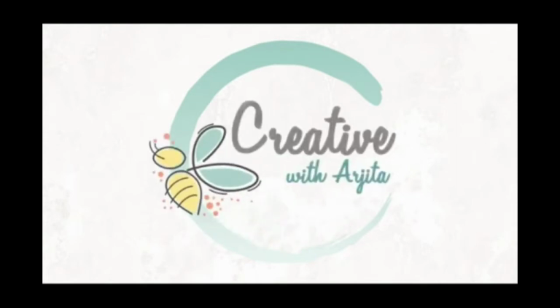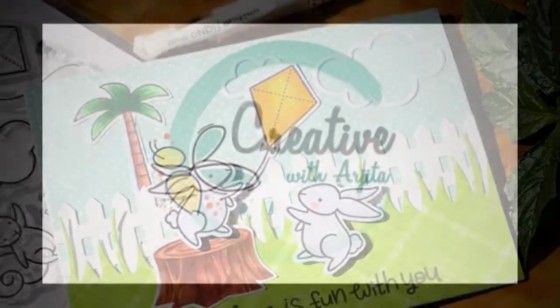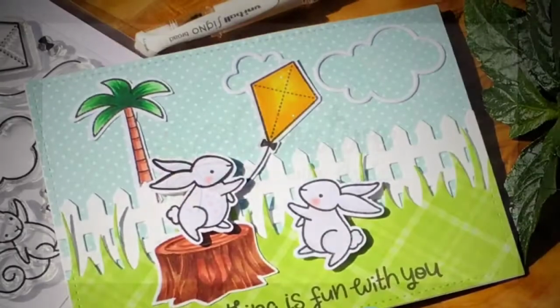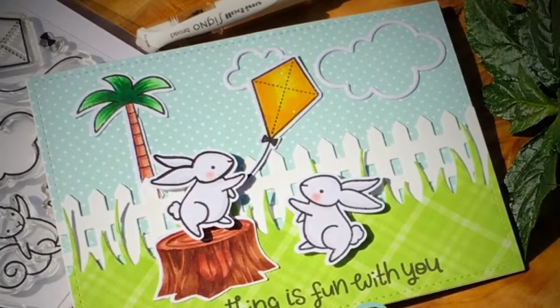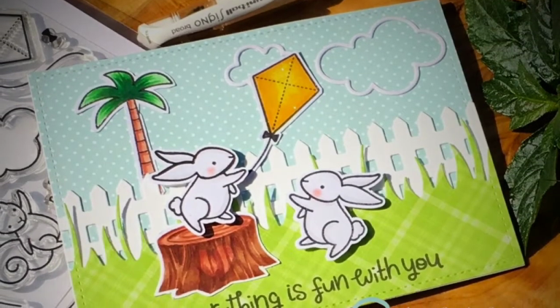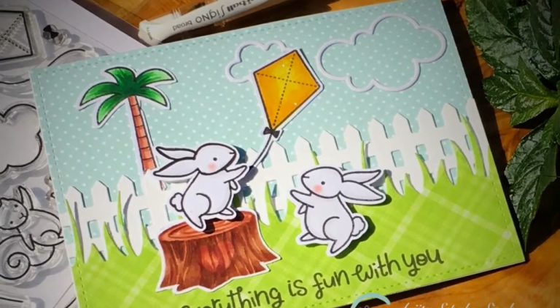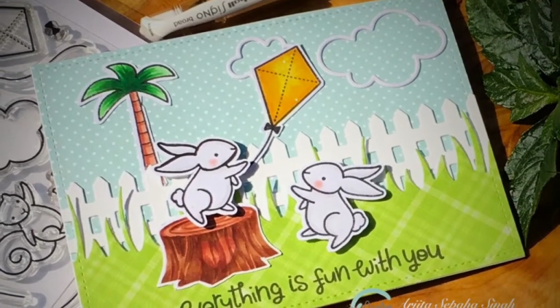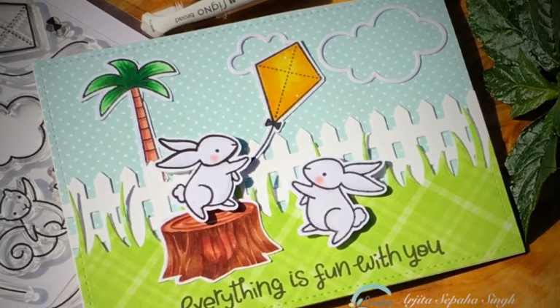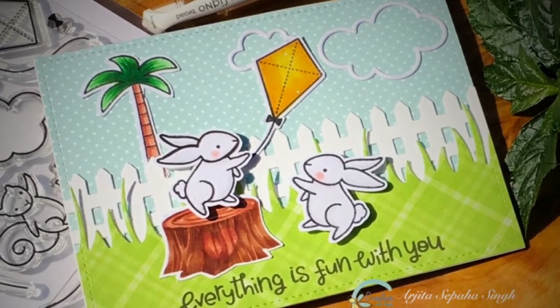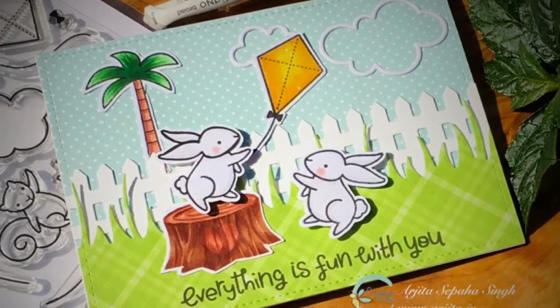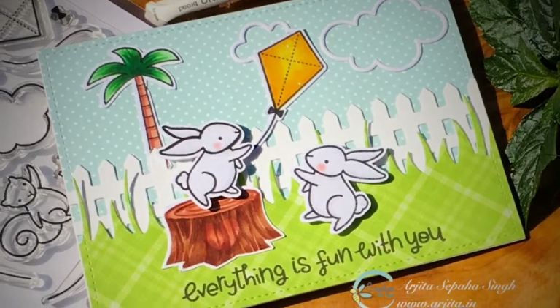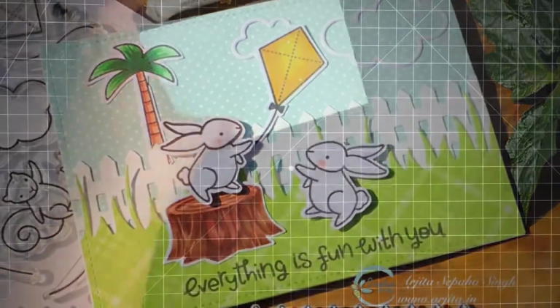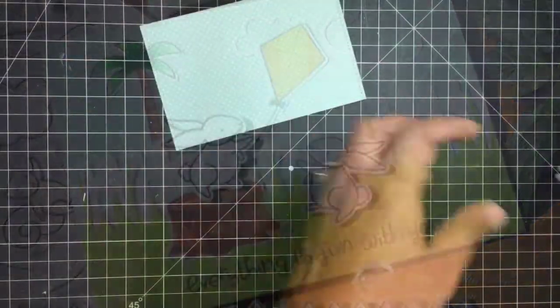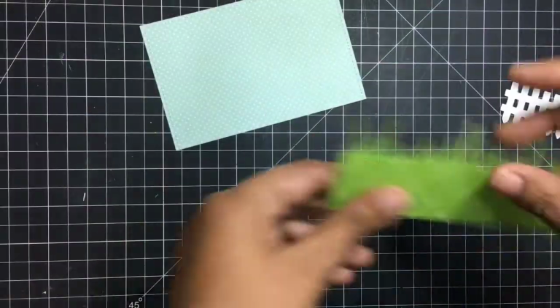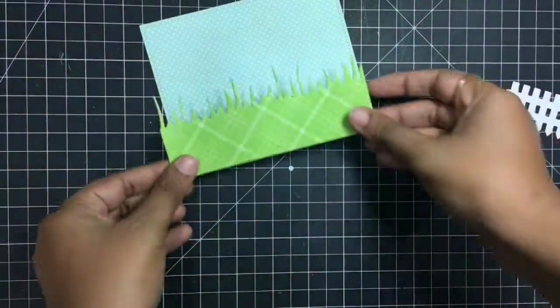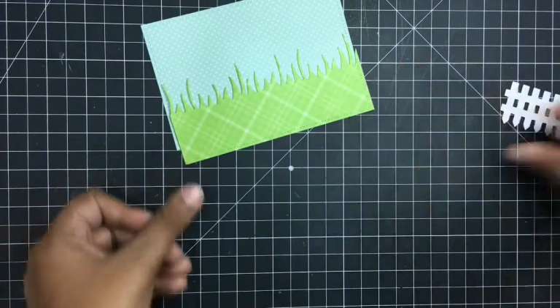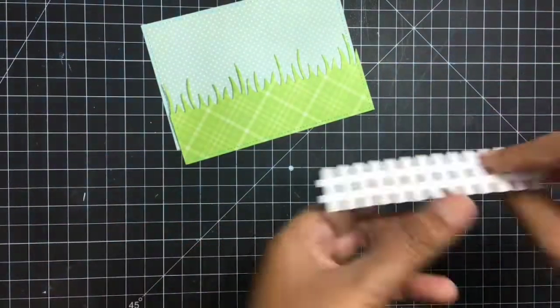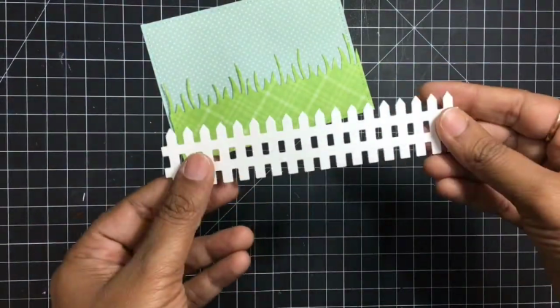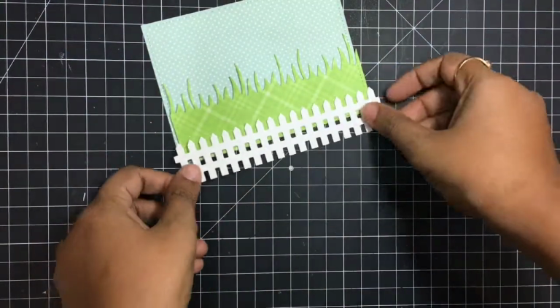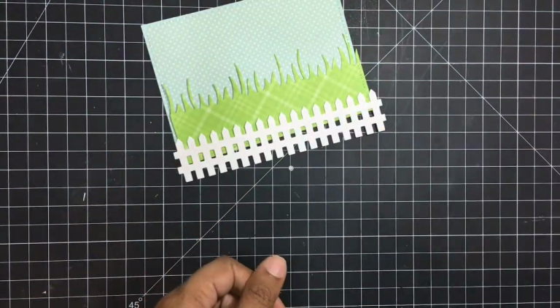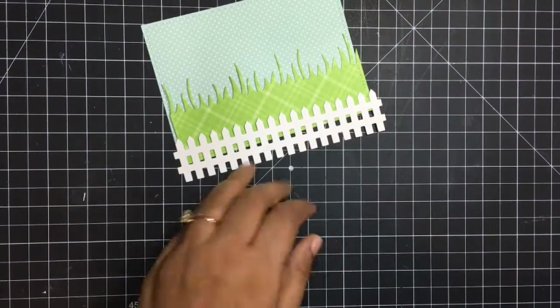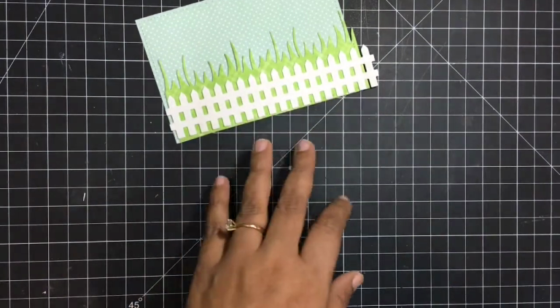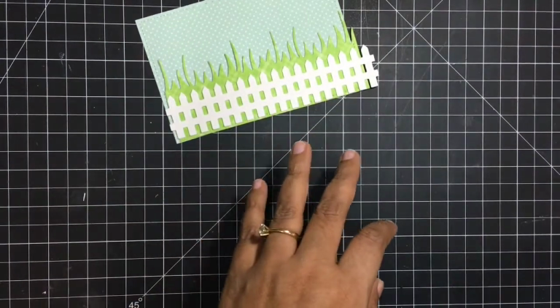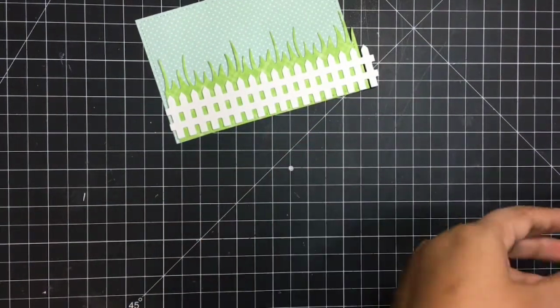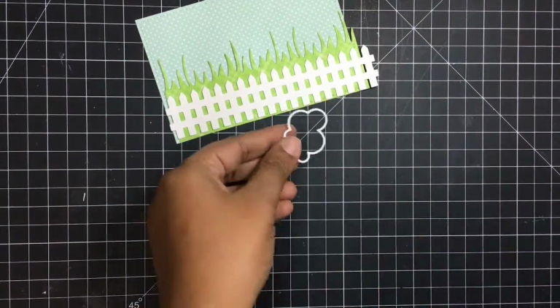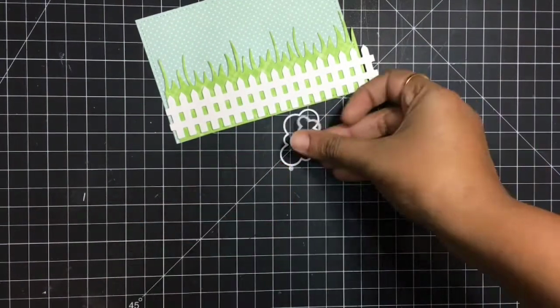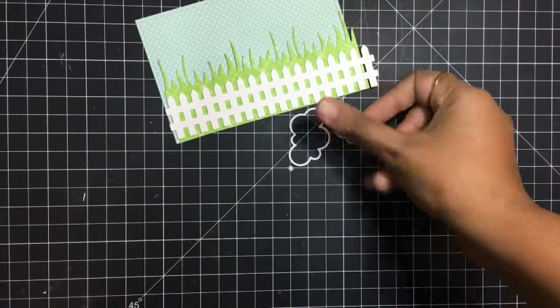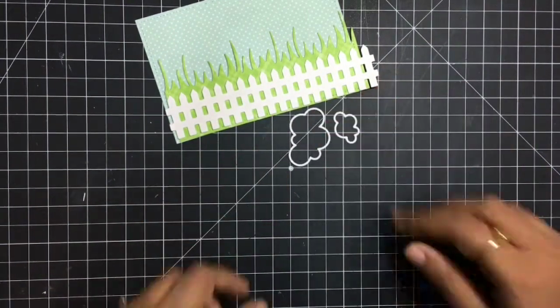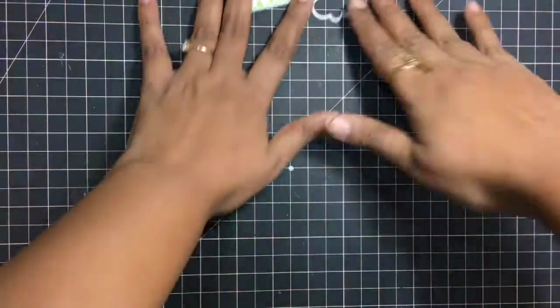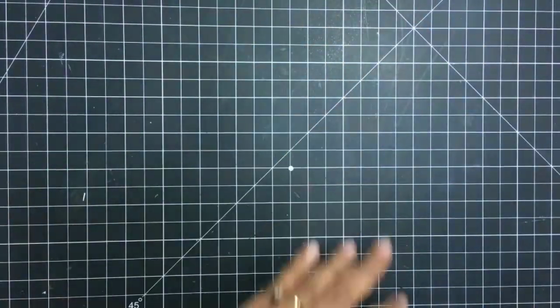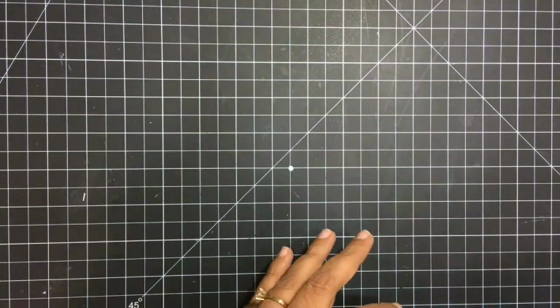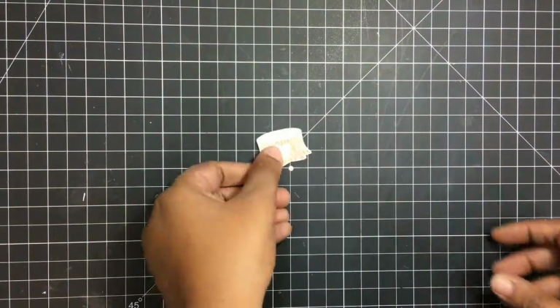Hi guys! Today we'll be creating this pretty card using some stamps by Lawn Fawn. For the card I have taken a stitch rectangles die, a grassy die, and a fence border die by Lawn Fawn. These two cloud frames are also by Lawn Fawn.